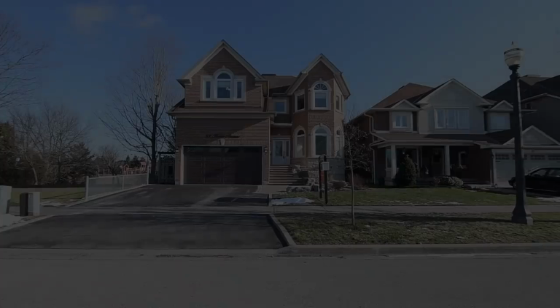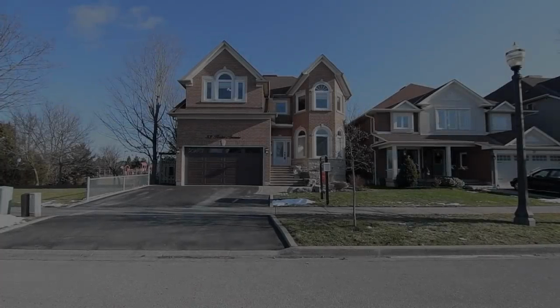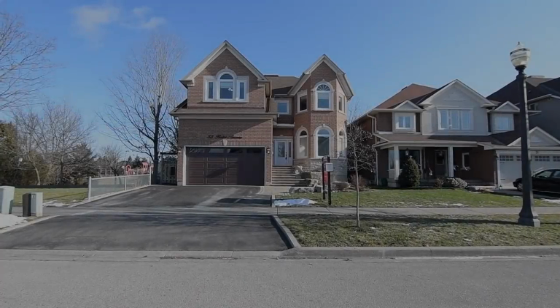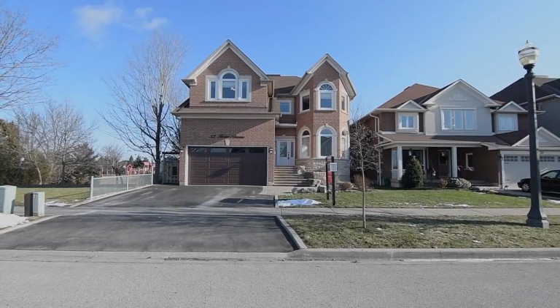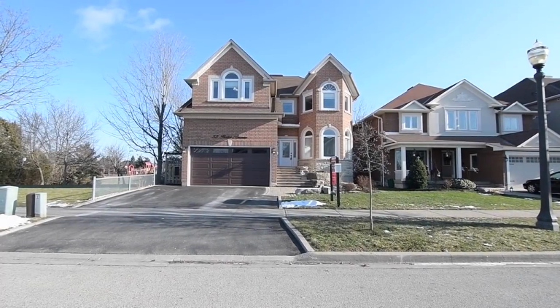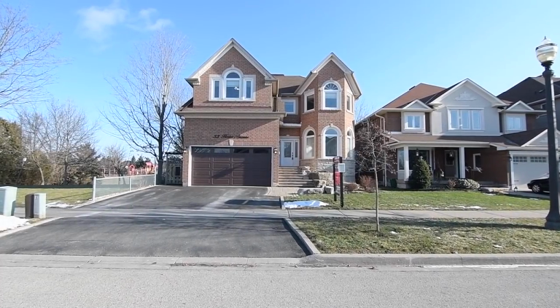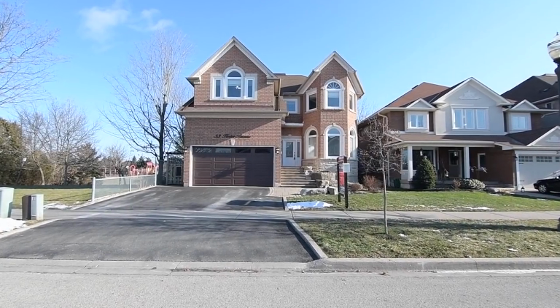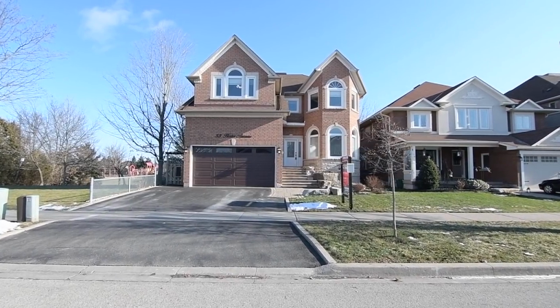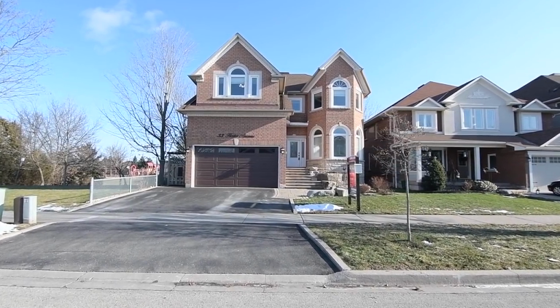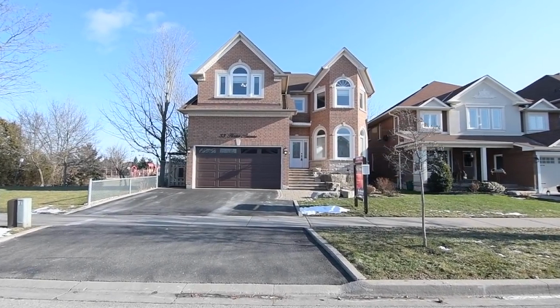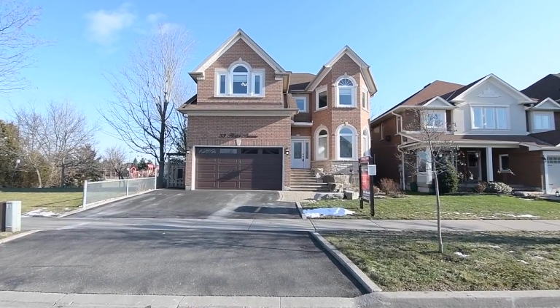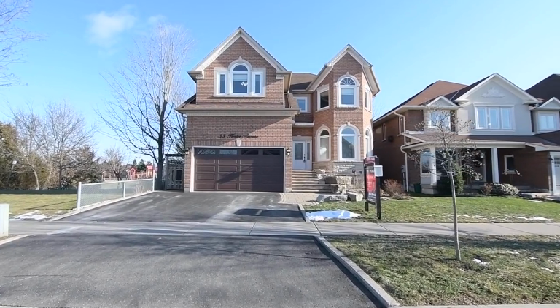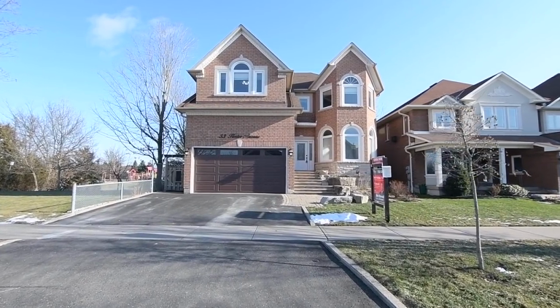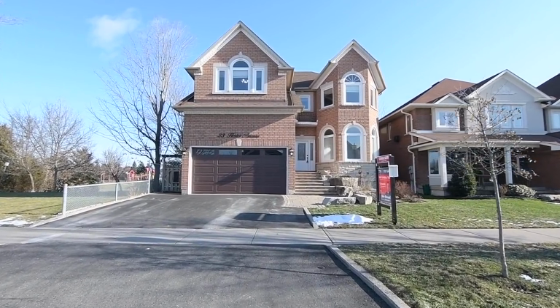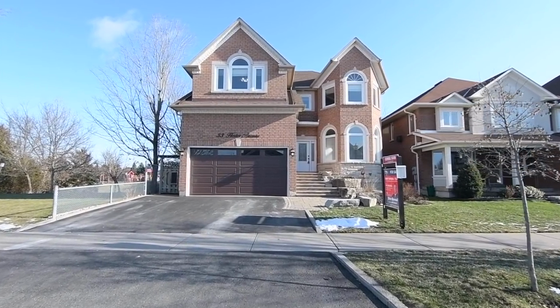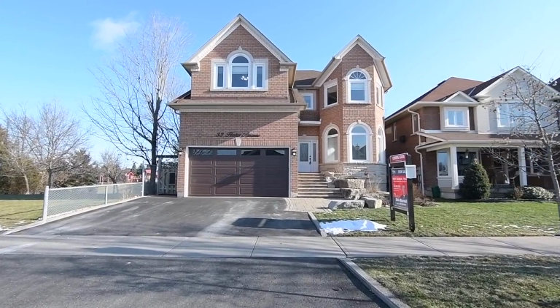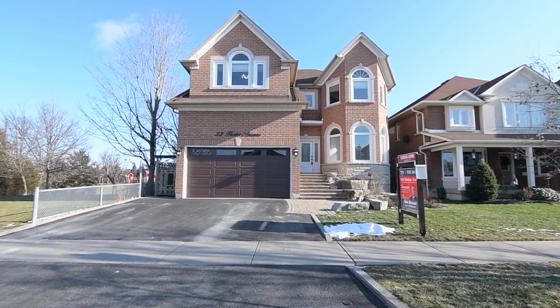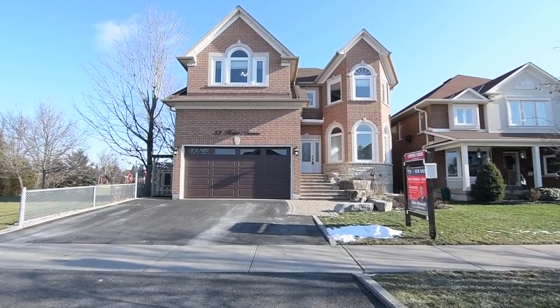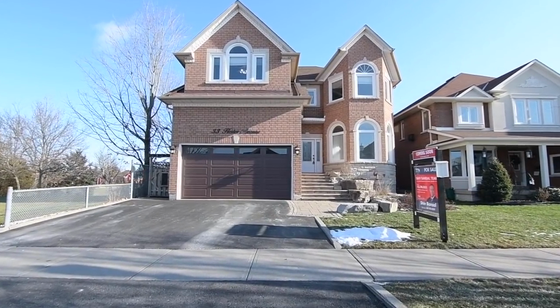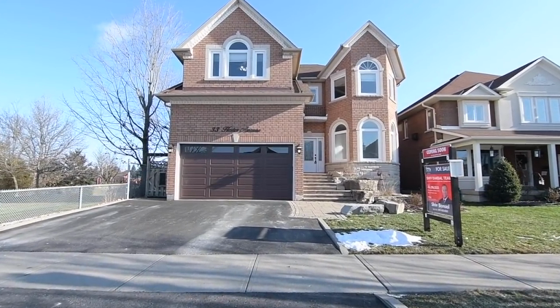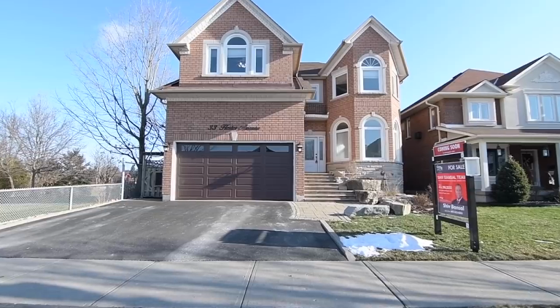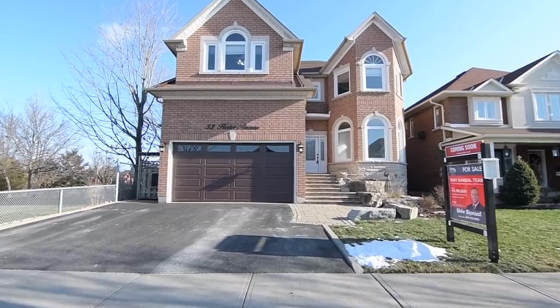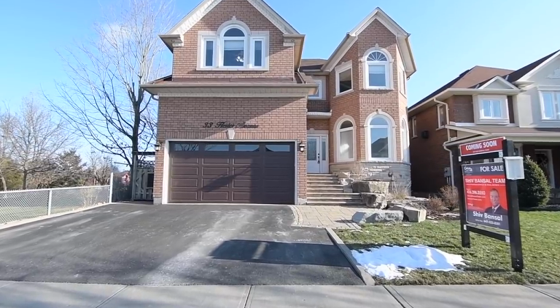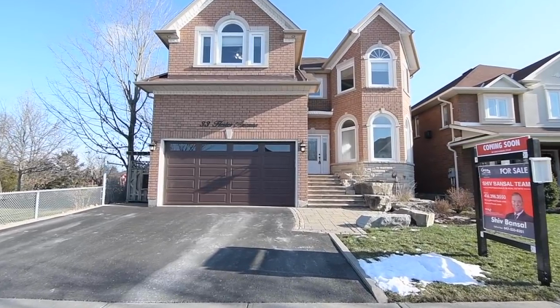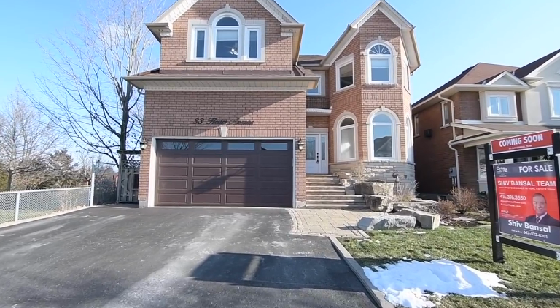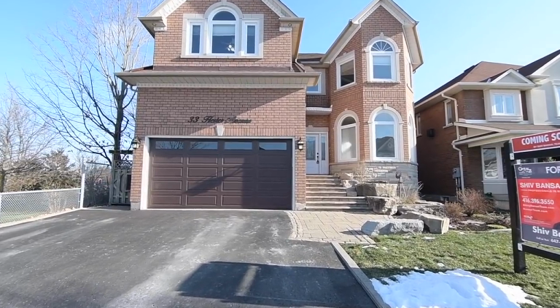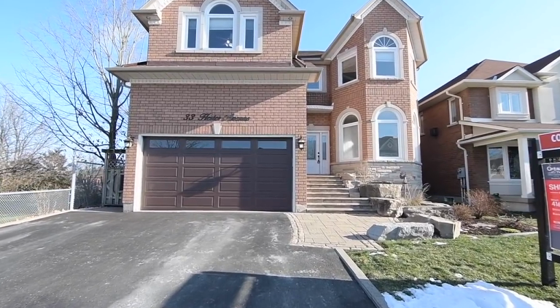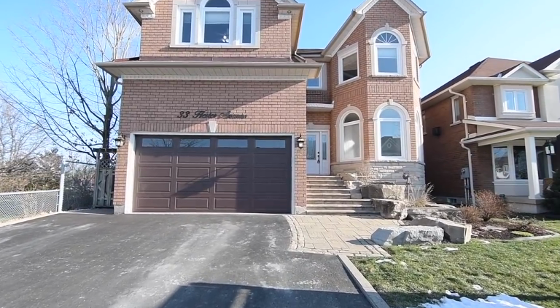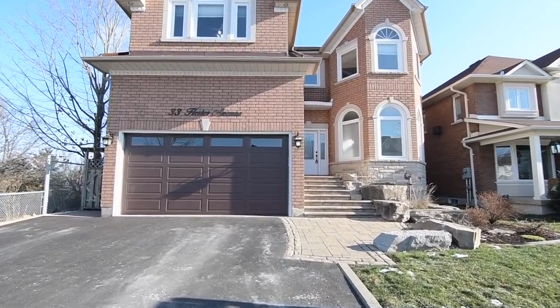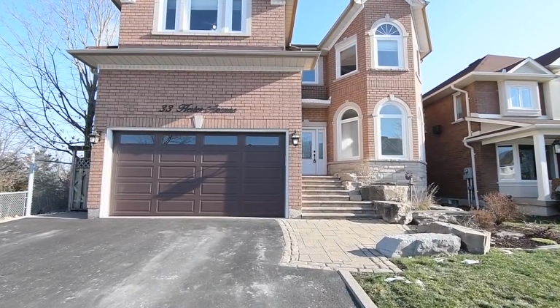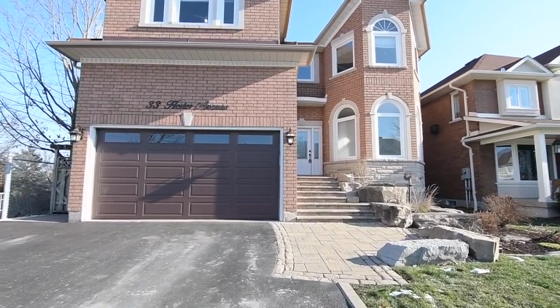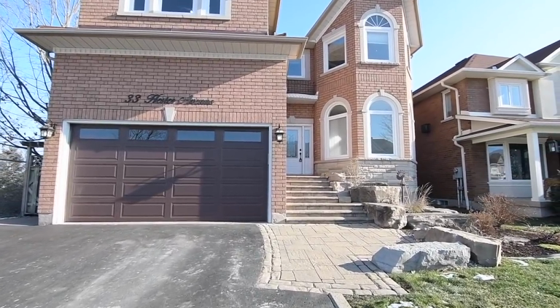Welcome to 33 Hester Avenue, a stunning 4 plus 2 bedroom jaw-in-body executive home situated within the highly sought-after Pickering Village community of Central West Ajax.